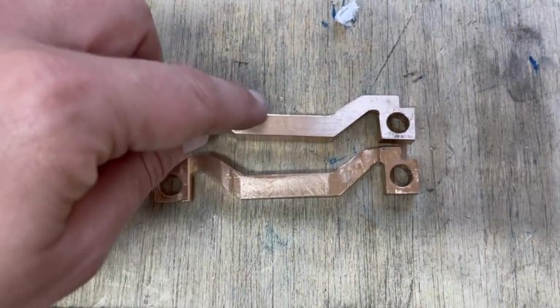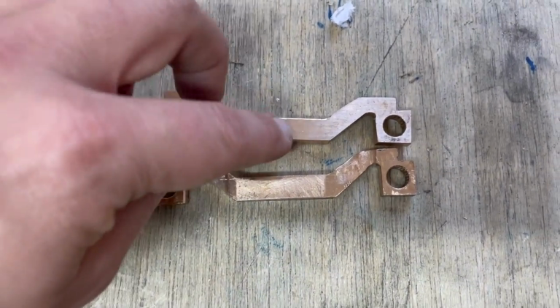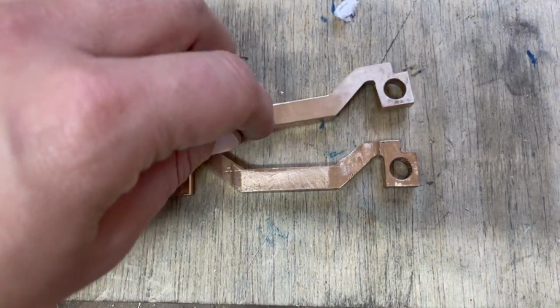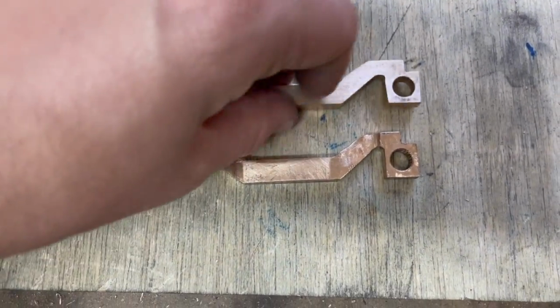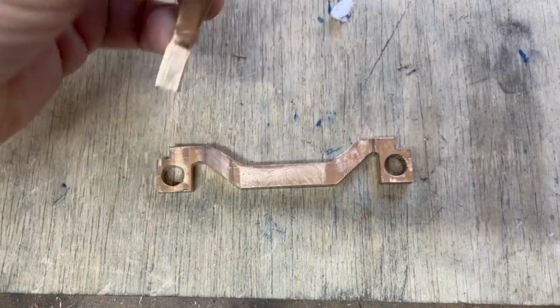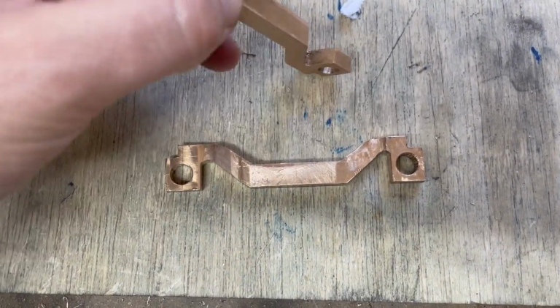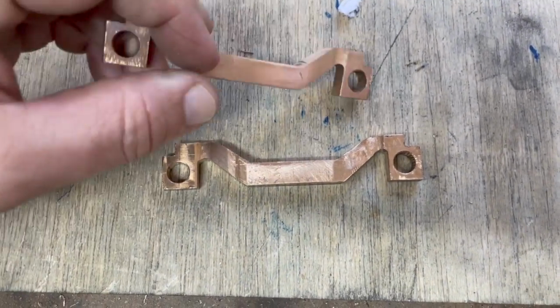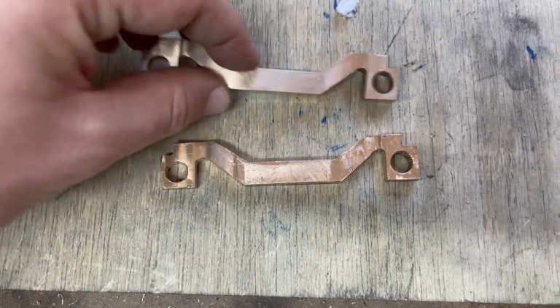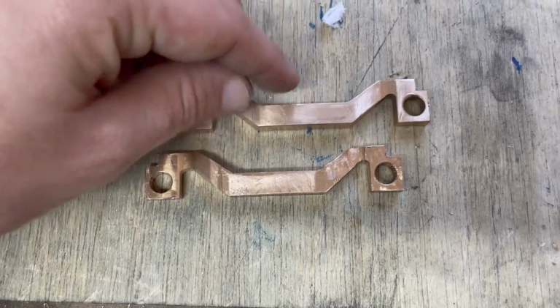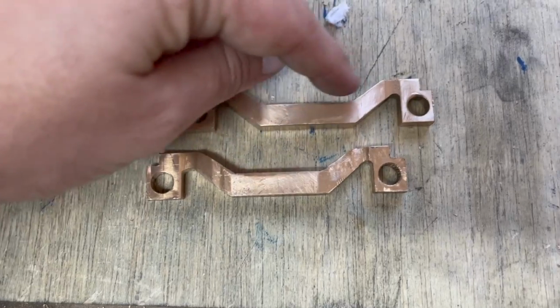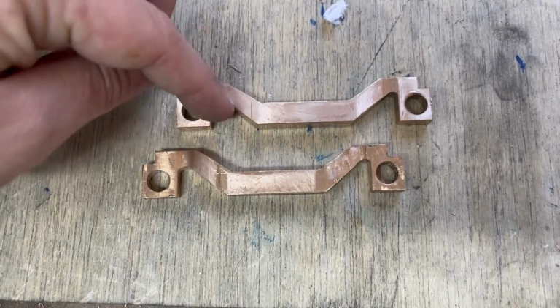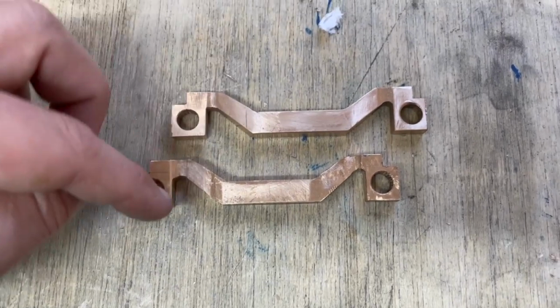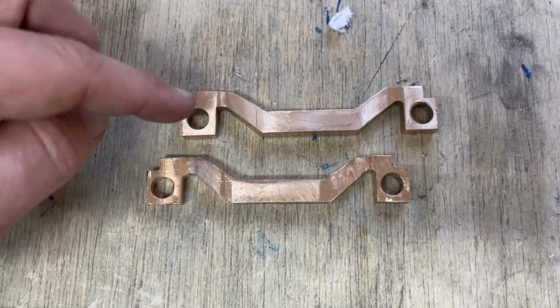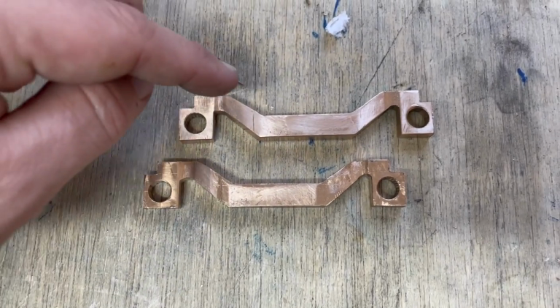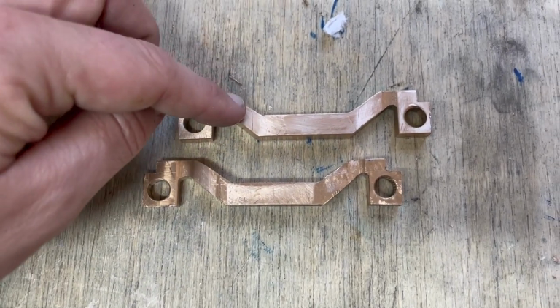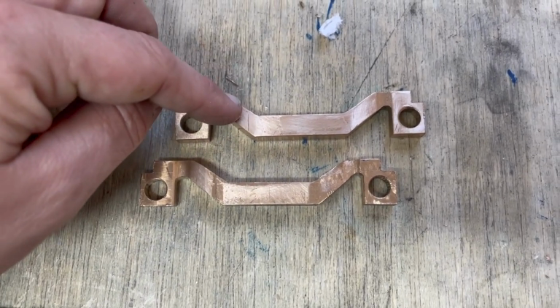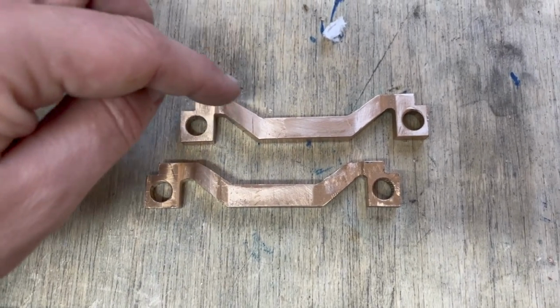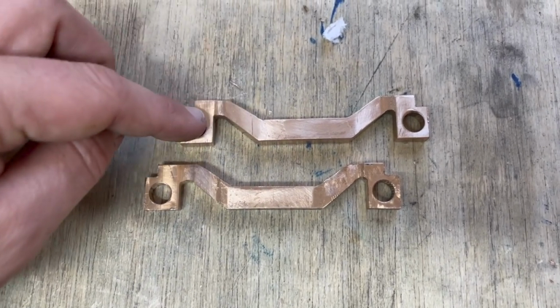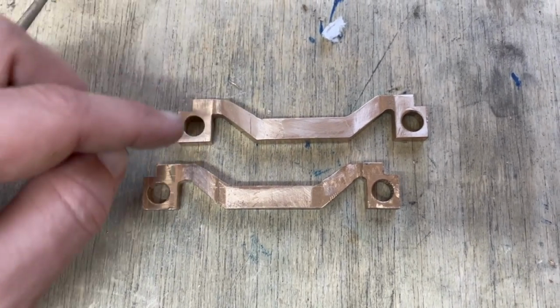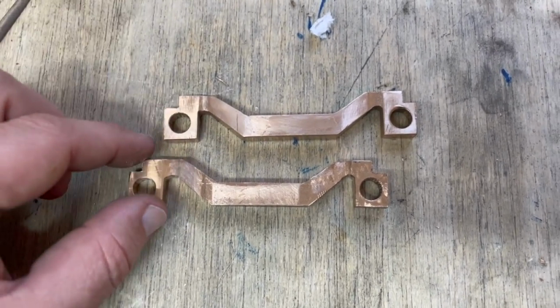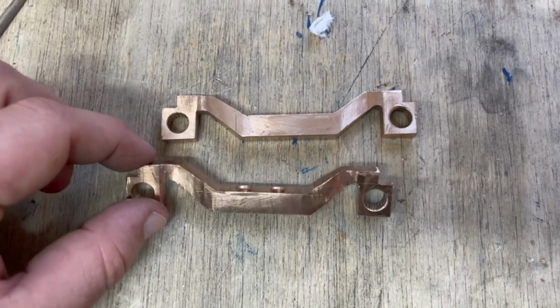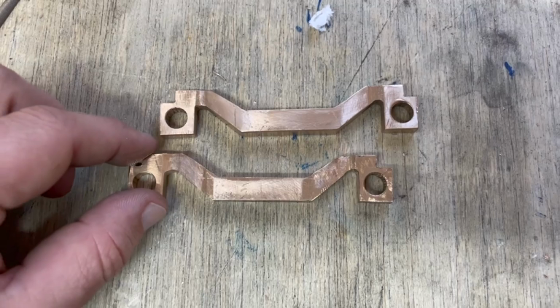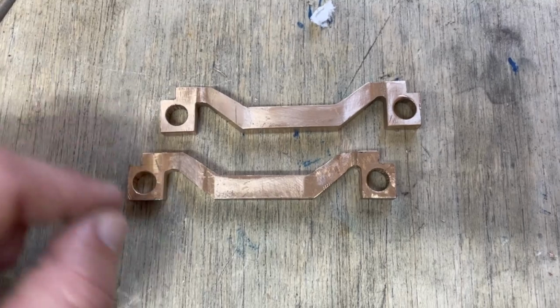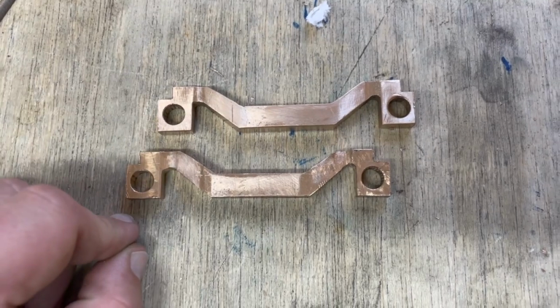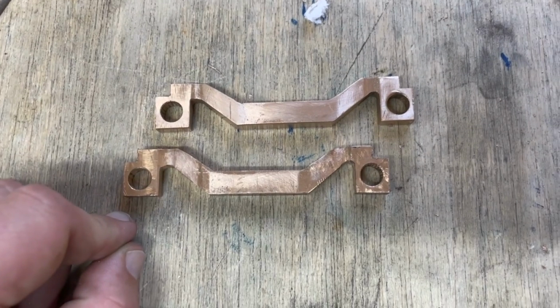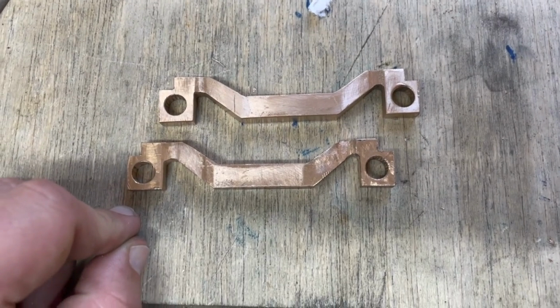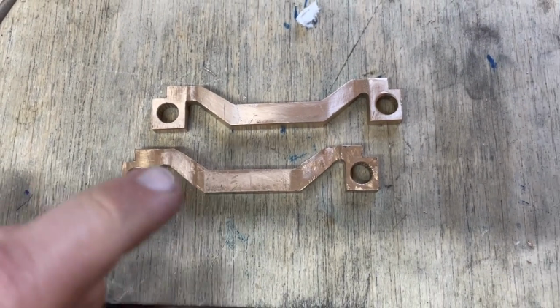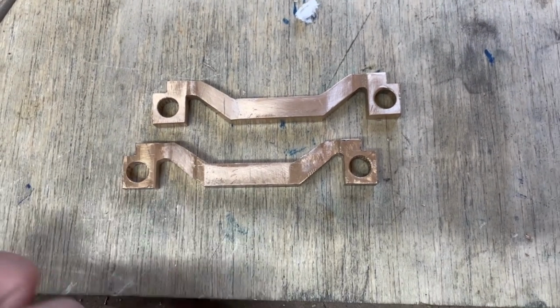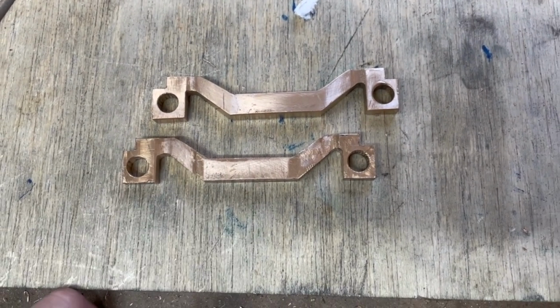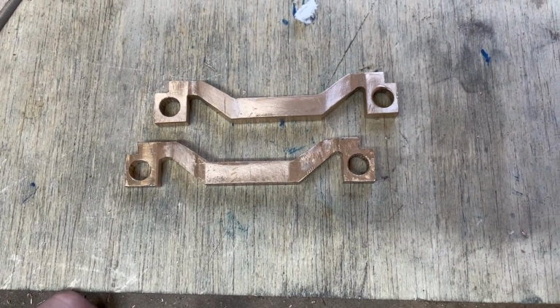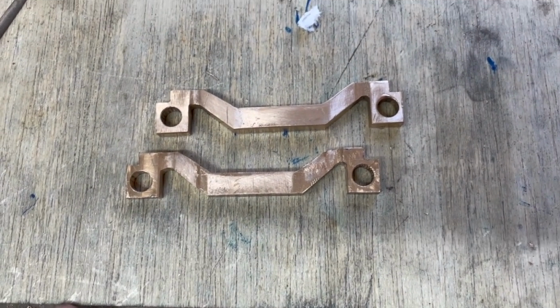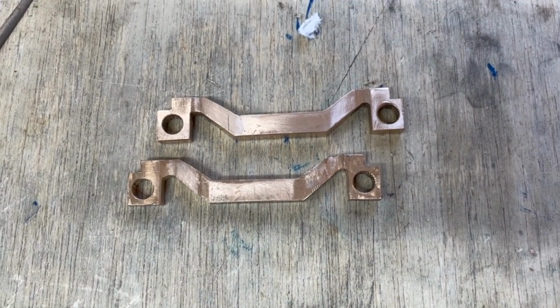It's interesting — you can see the difference between the equaliser bar and axle boxes that I've gone with wet and dry and the one that's just raw filing. So at least that's been done.